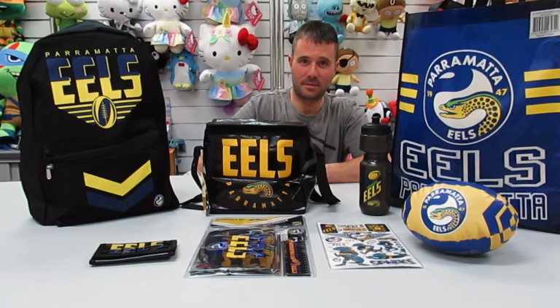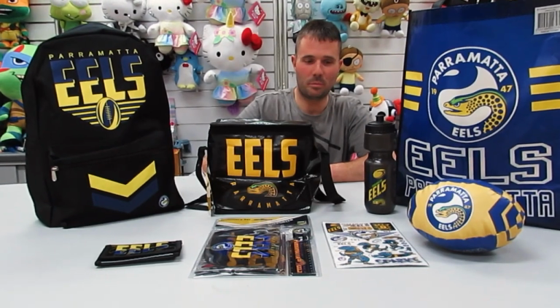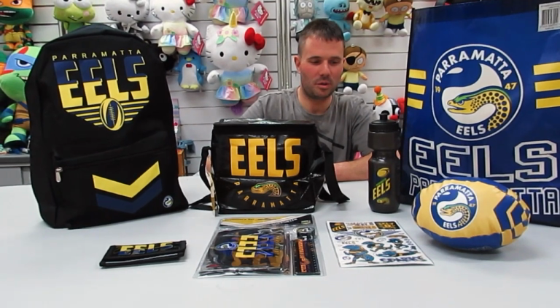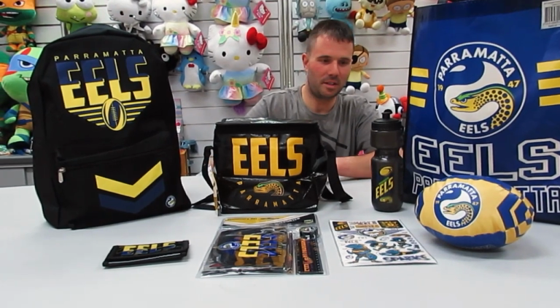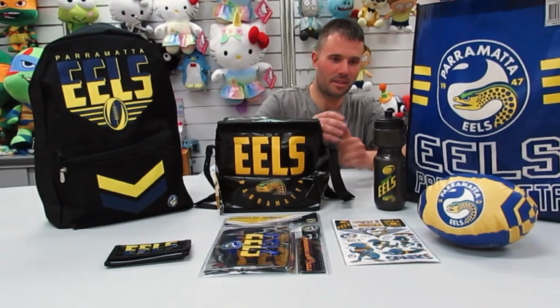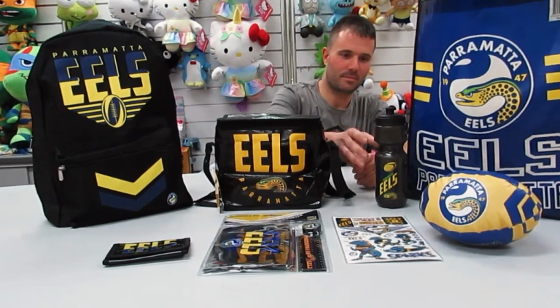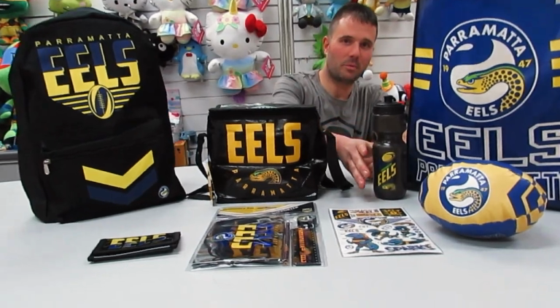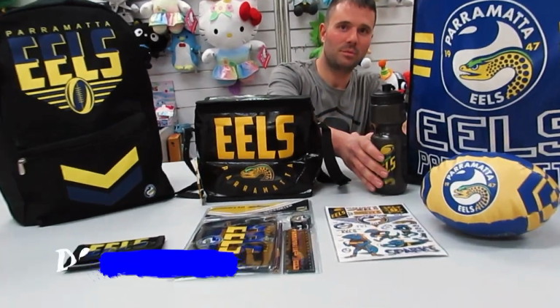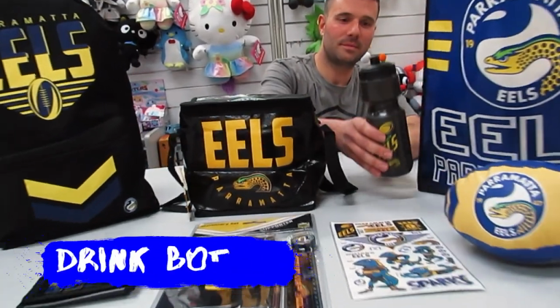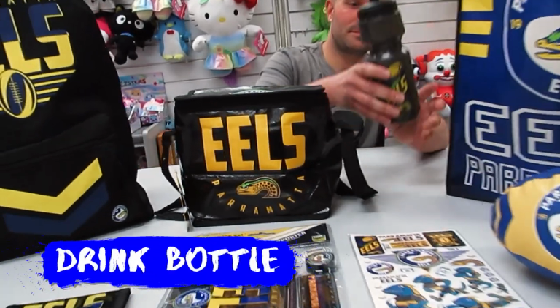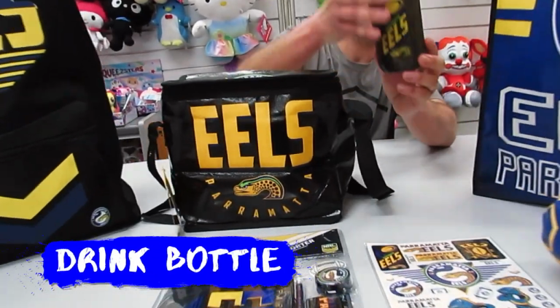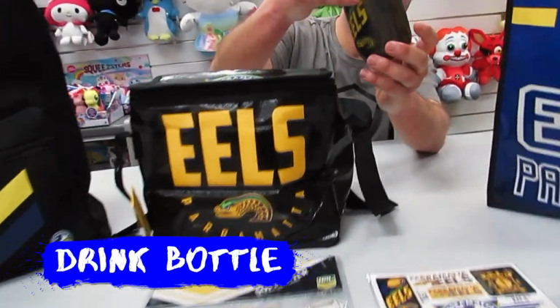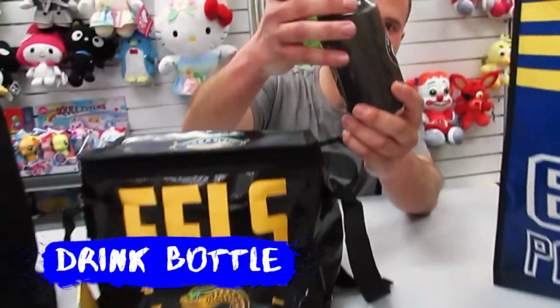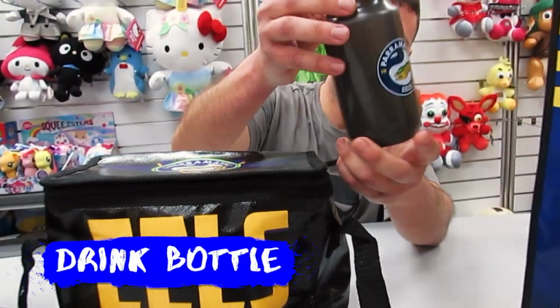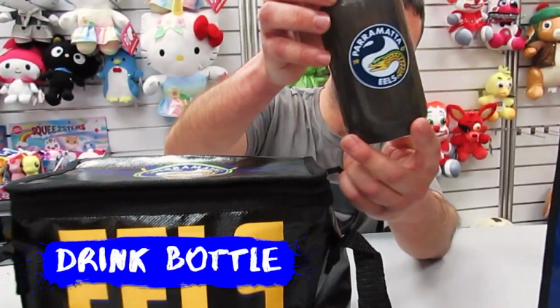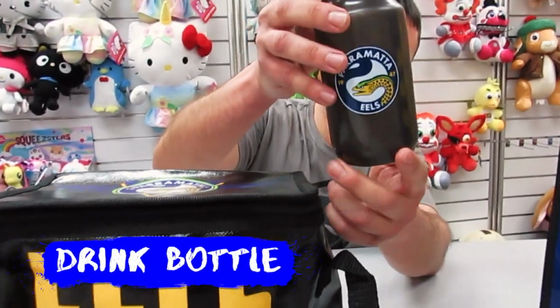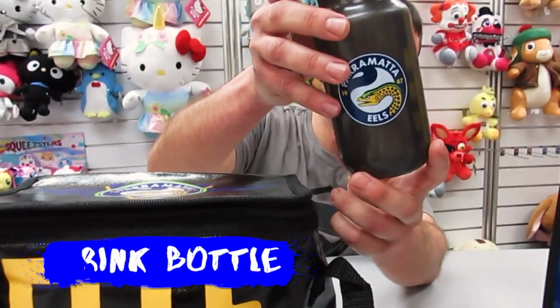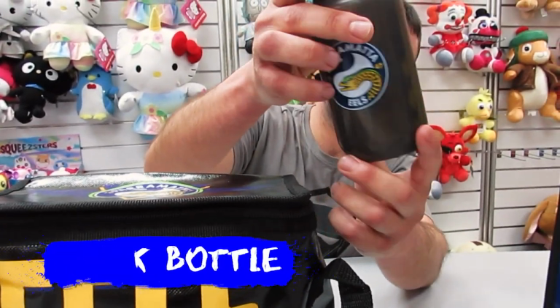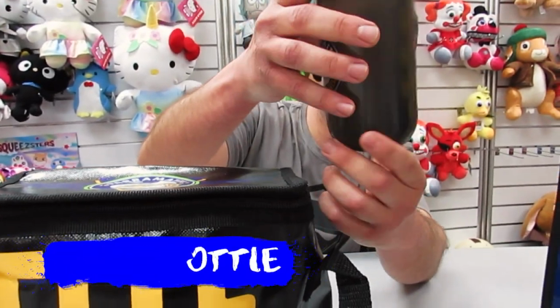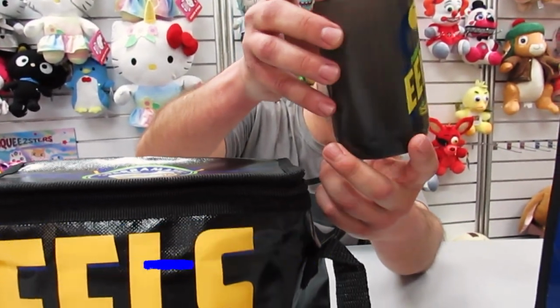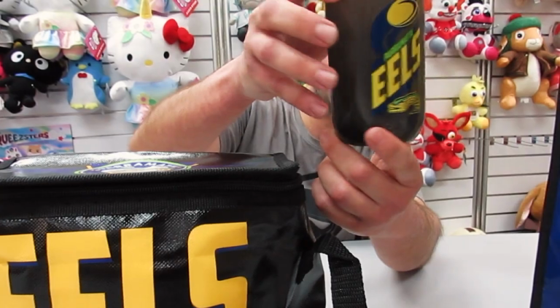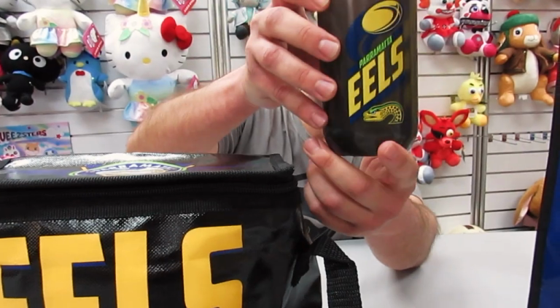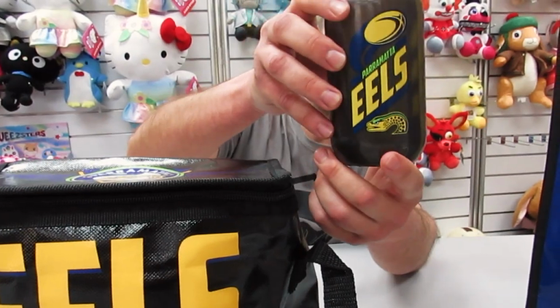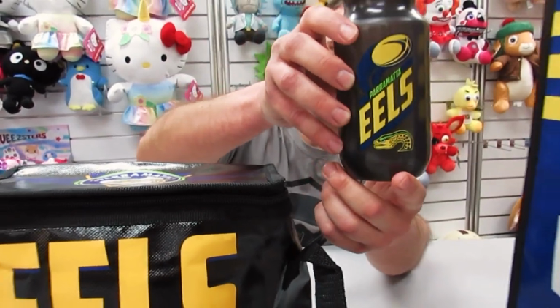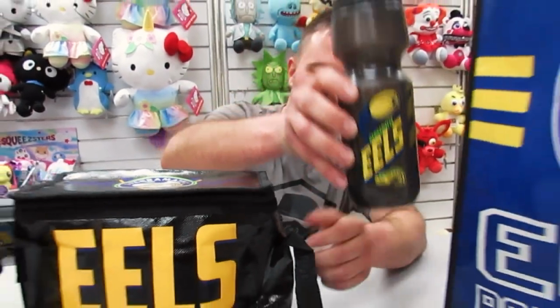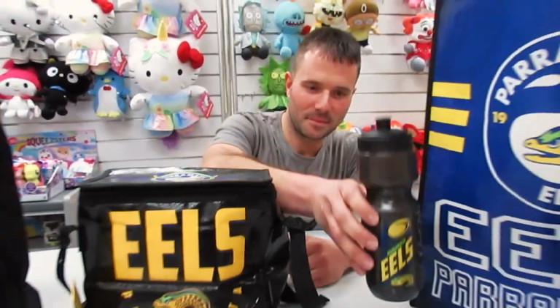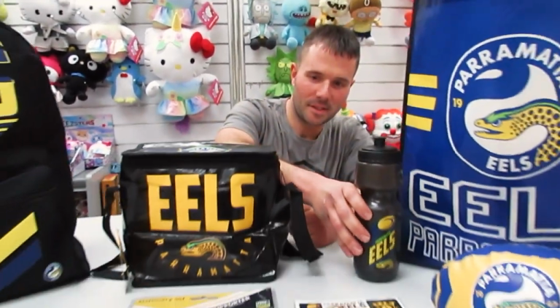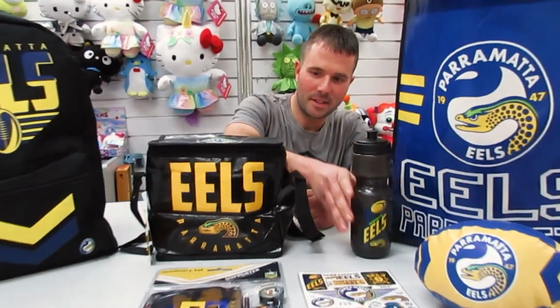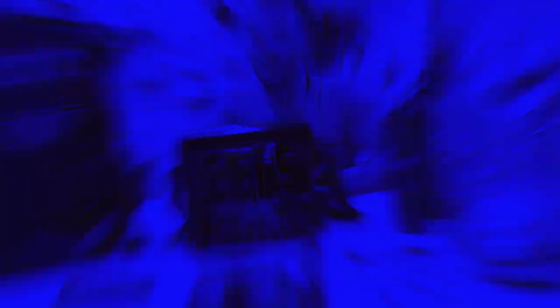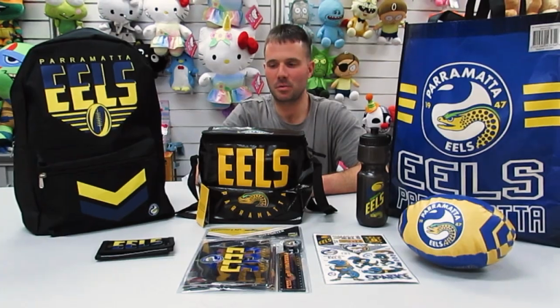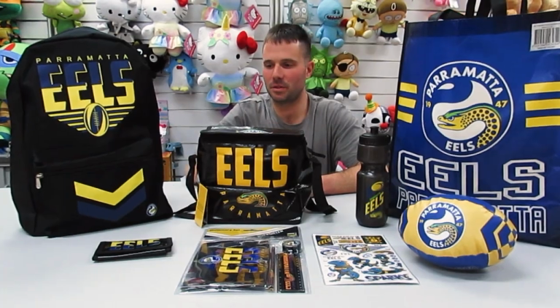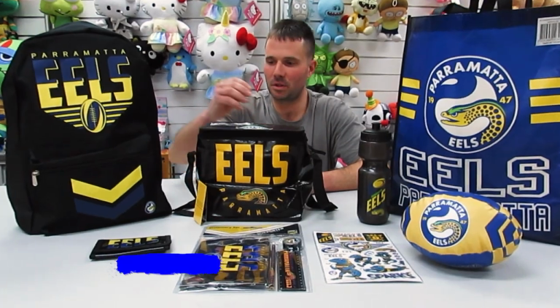Next we're moving on to the drink bottle. So next we move on to the wallet.